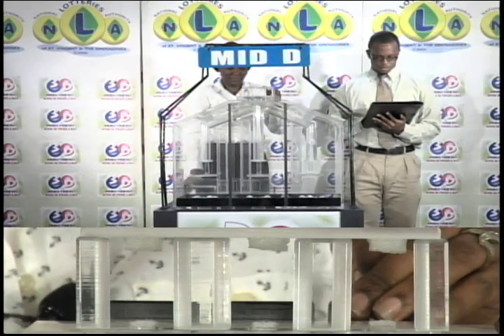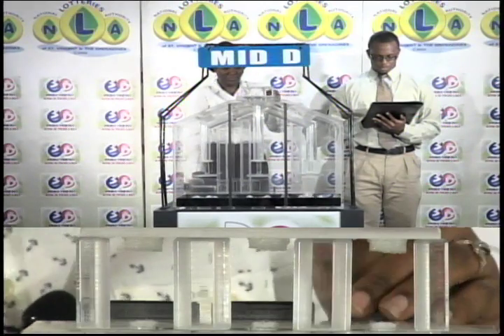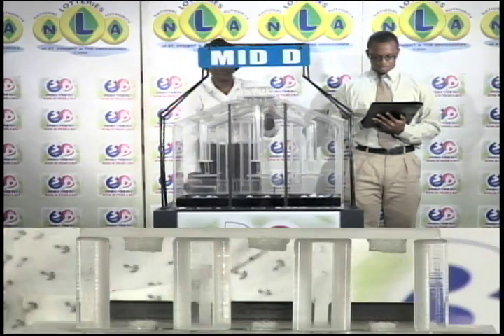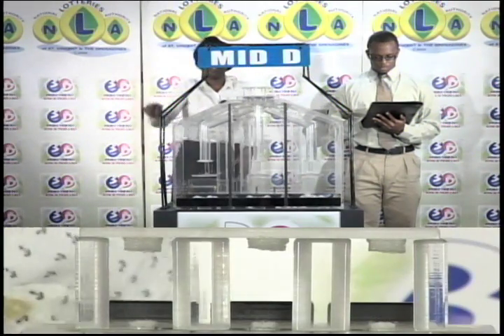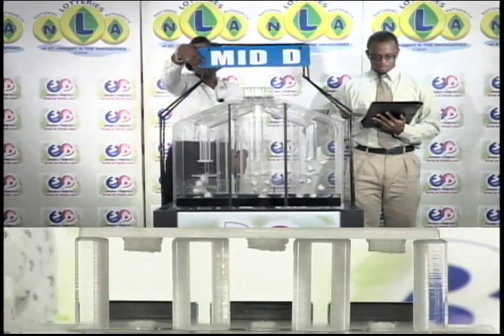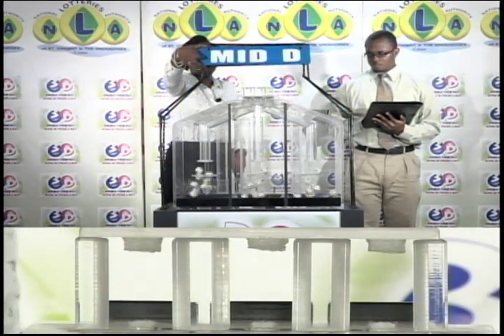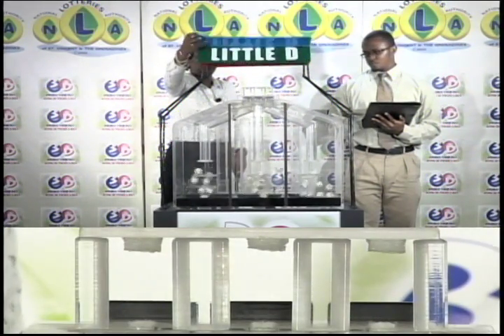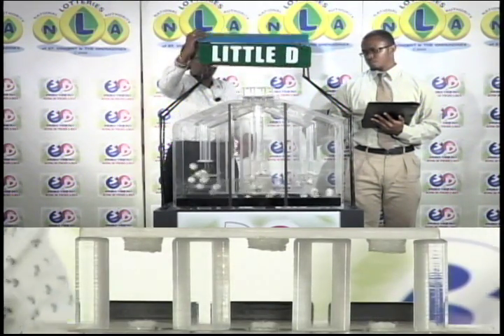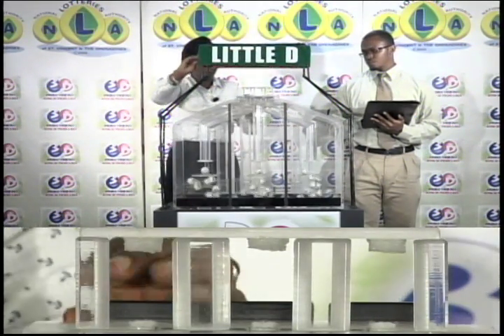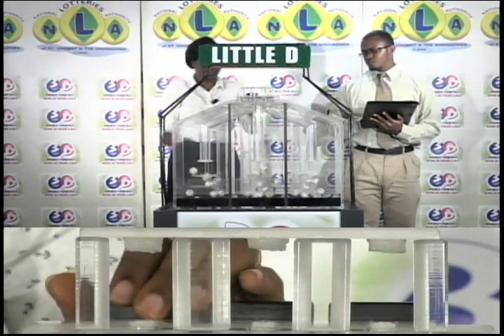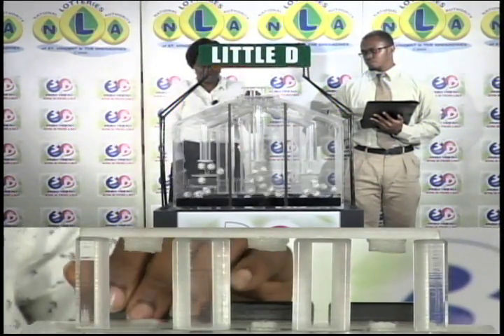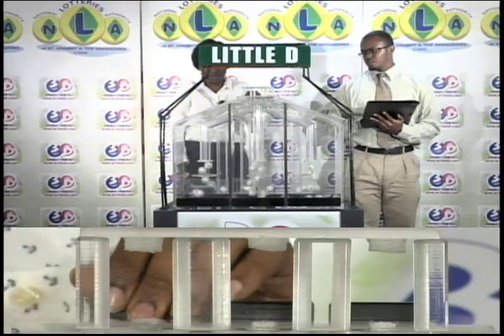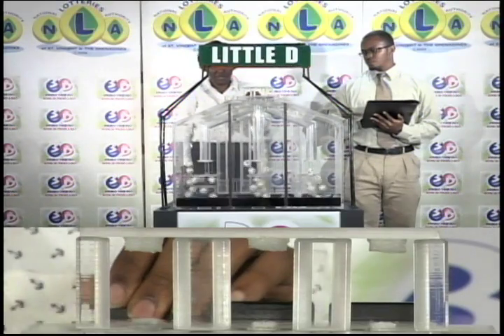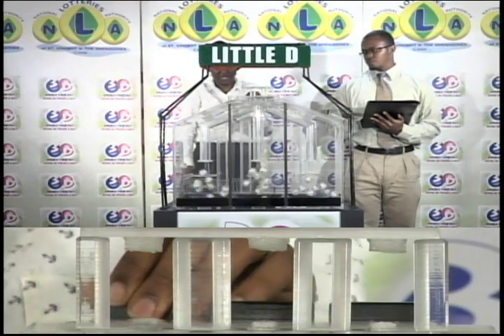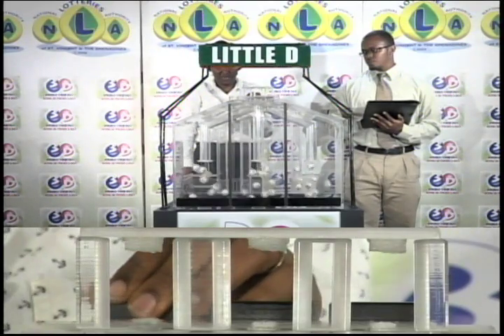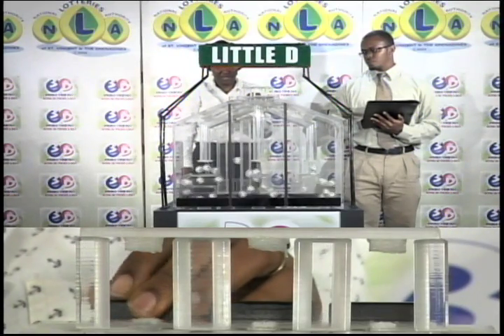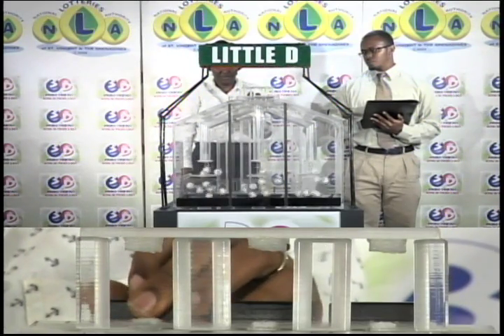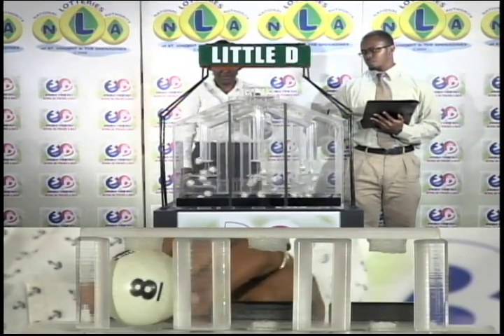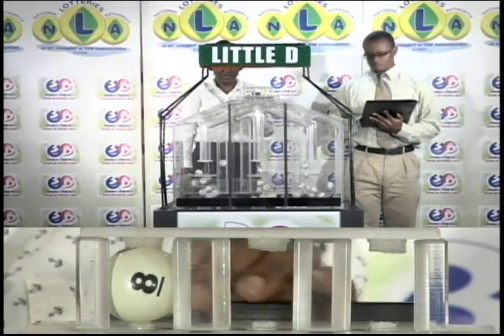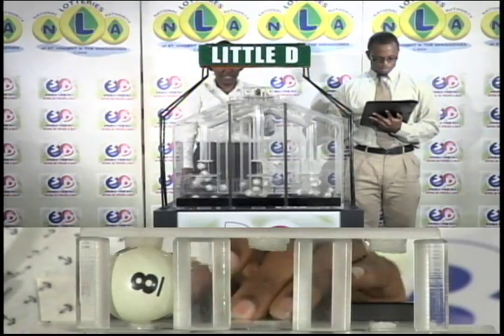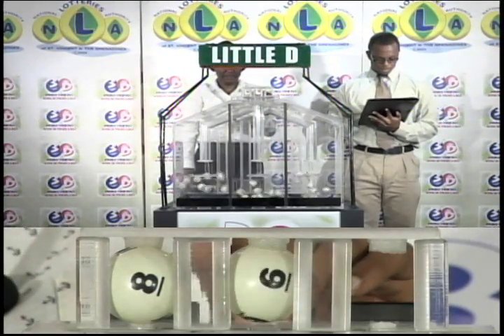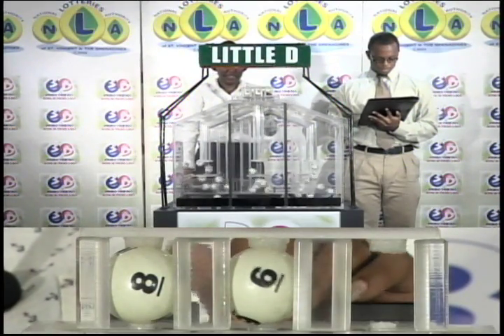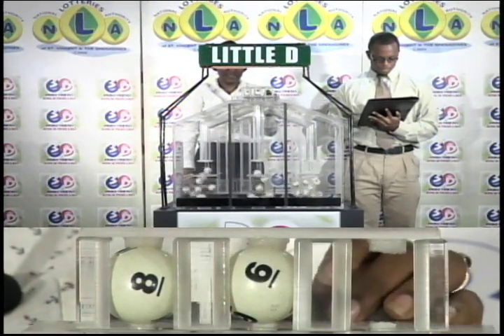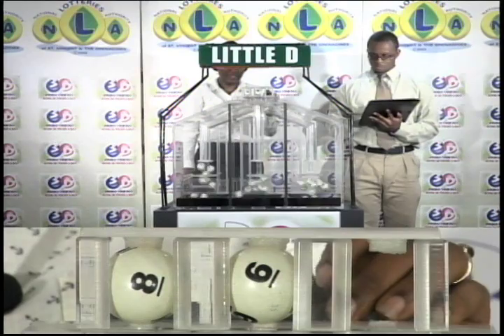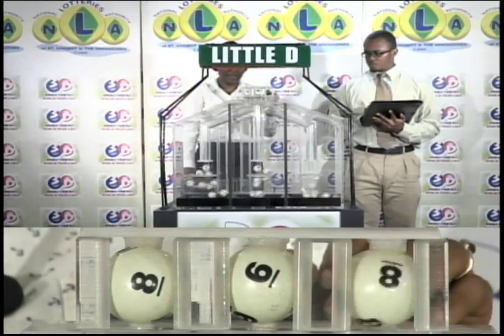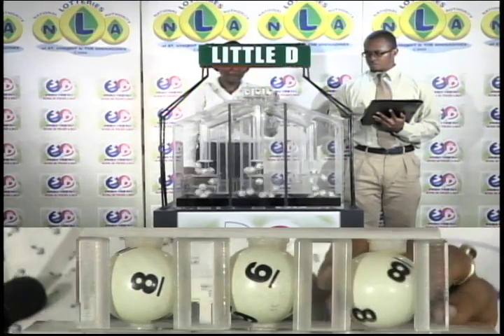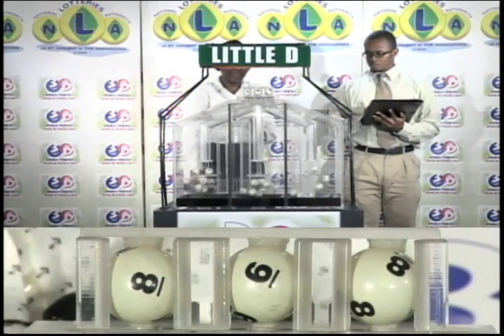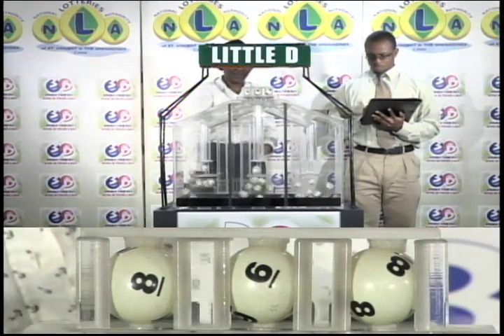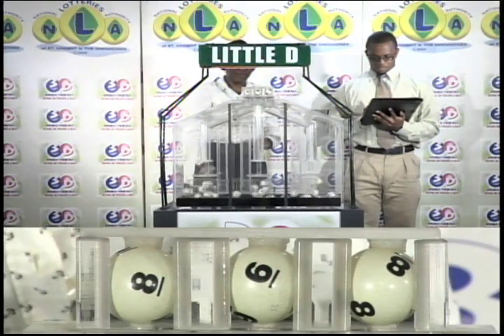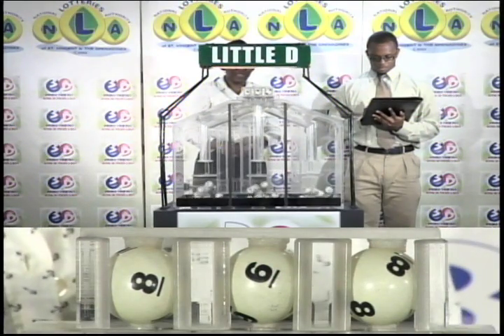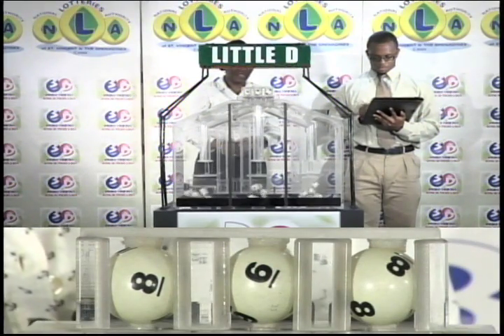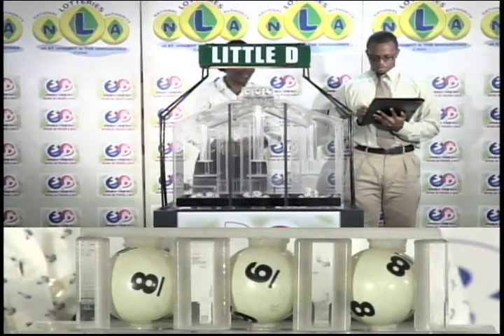And now for the final draw, which is the draw for the Little D winning number. The first ball is 8, the second is 6, and the third ball is 8.